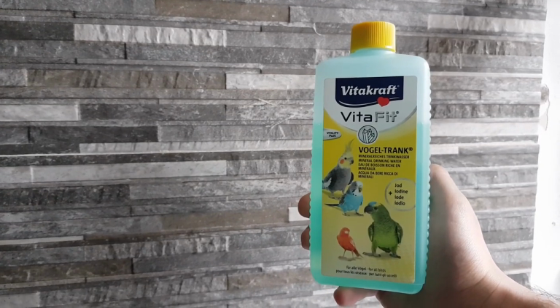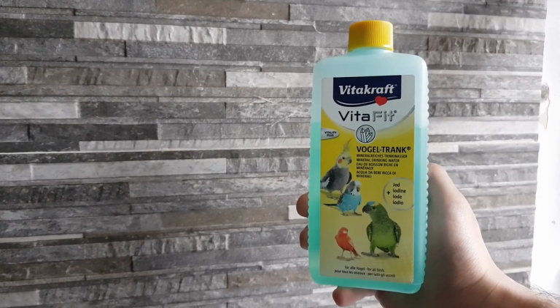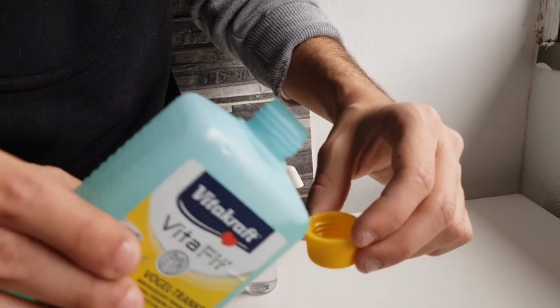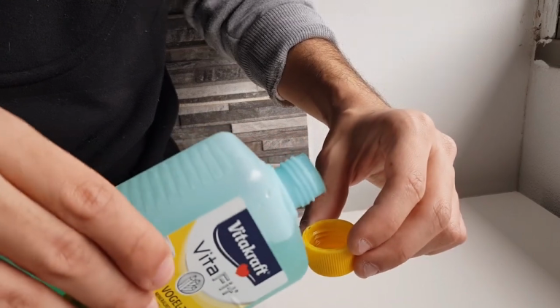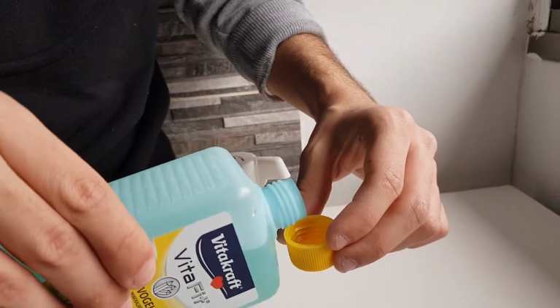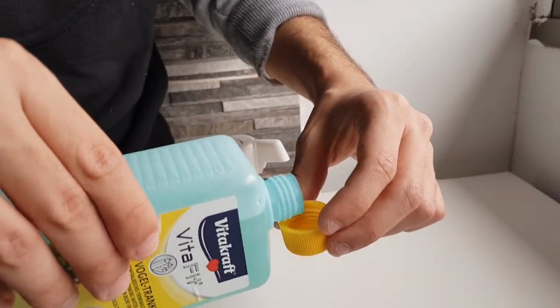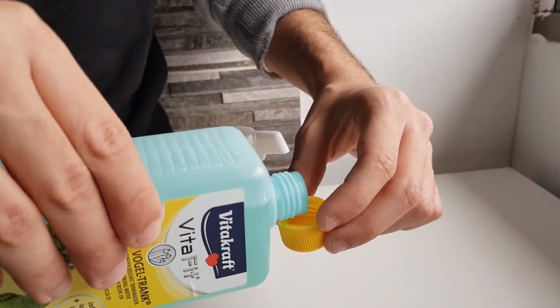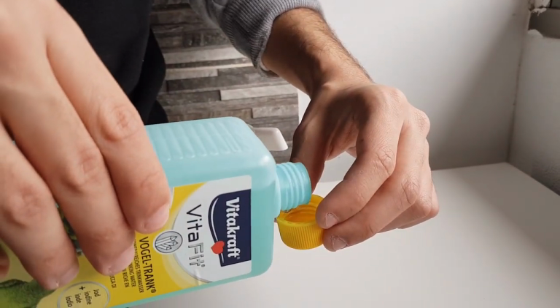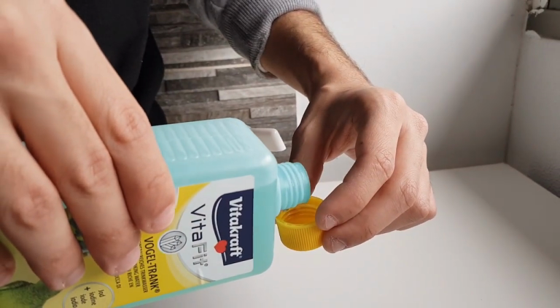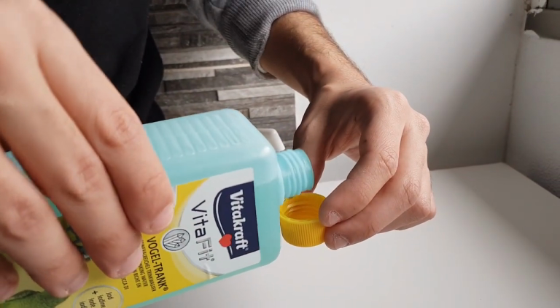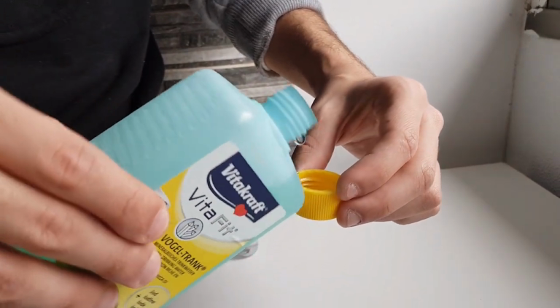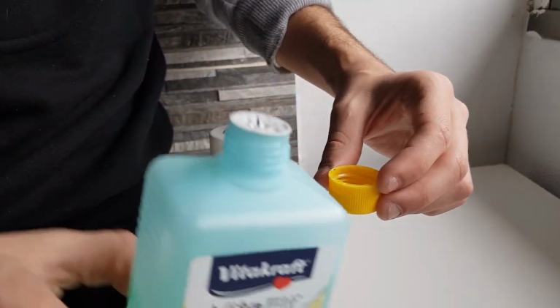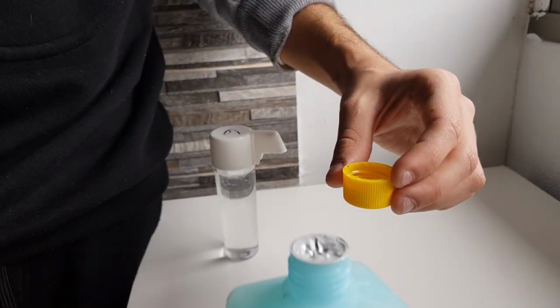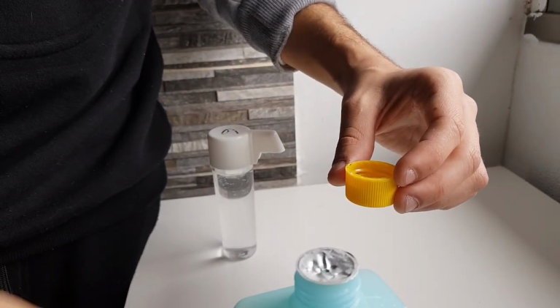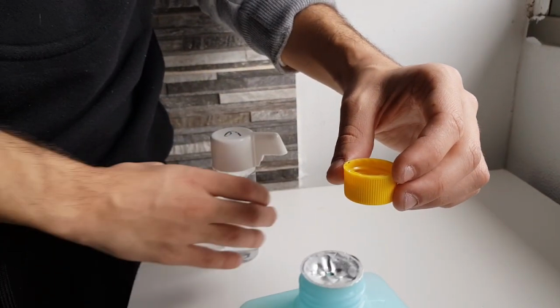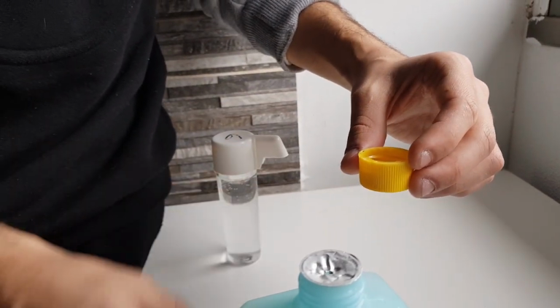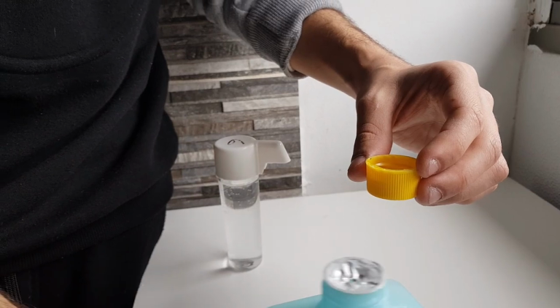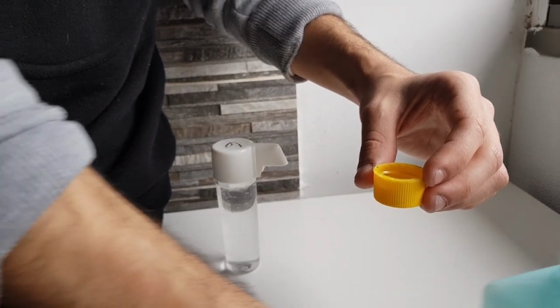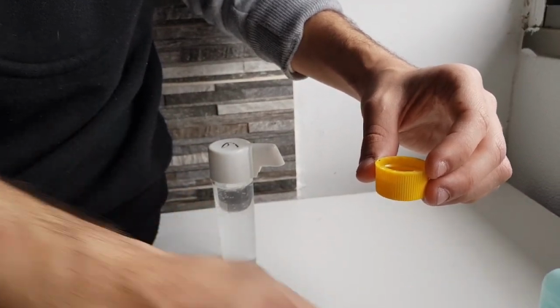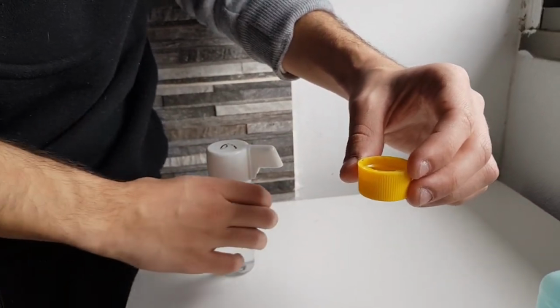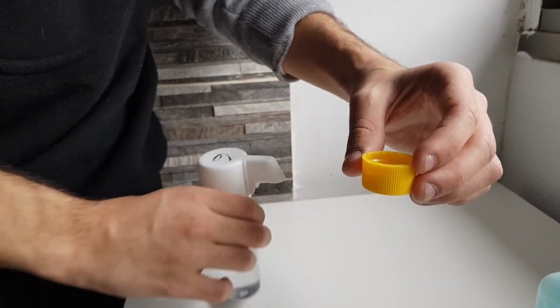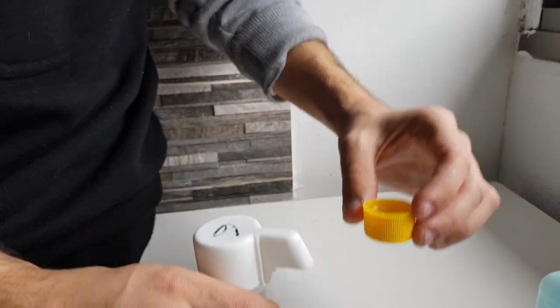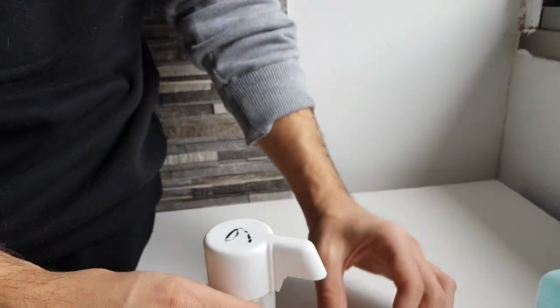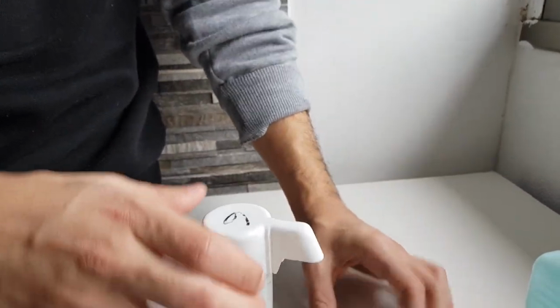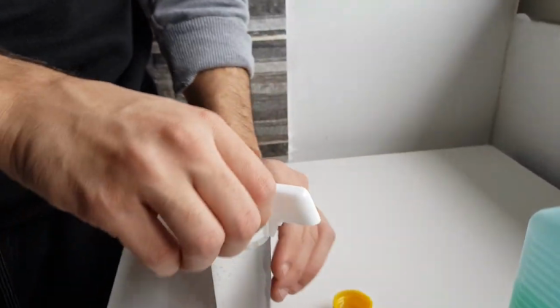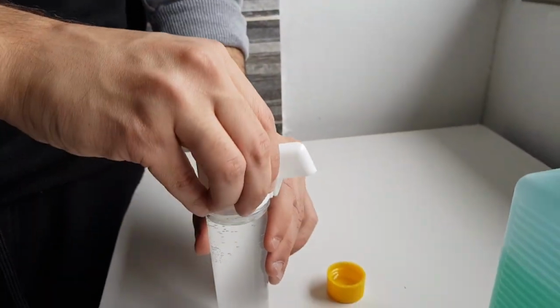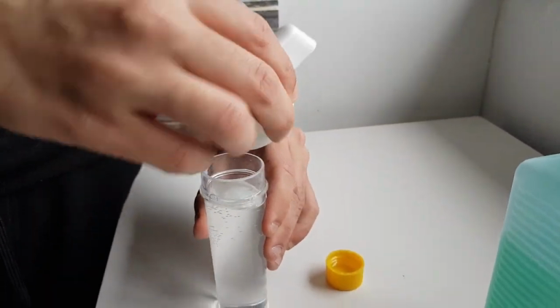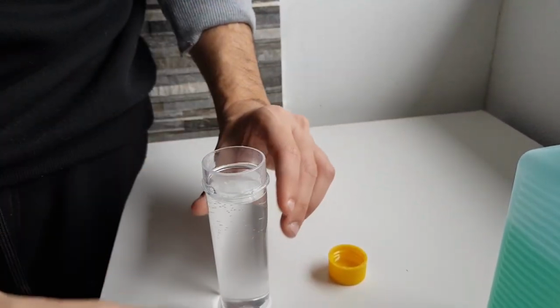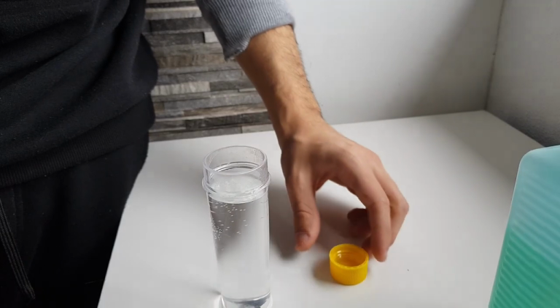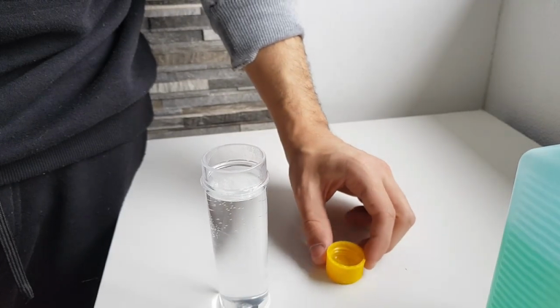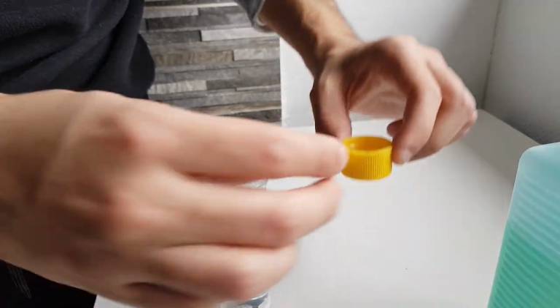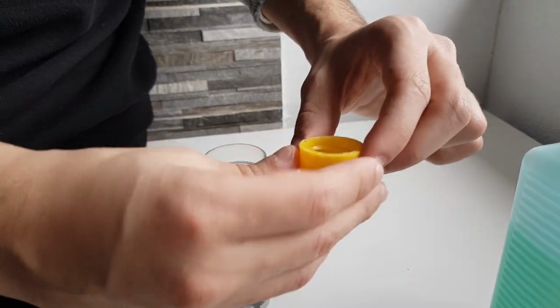There are also water supplements that you can find in most pet stores that contain iodine to prevent future iodine deficiency — especially if your parrot is on a seed diet. Use them according to the directions on the packaging.